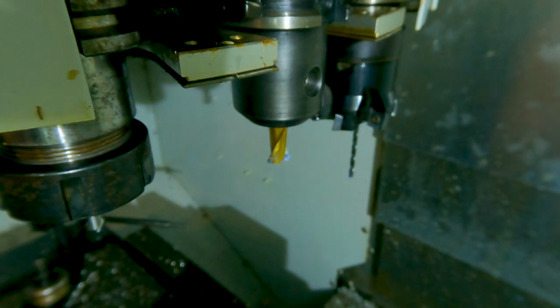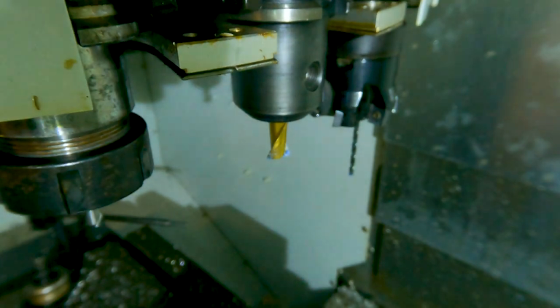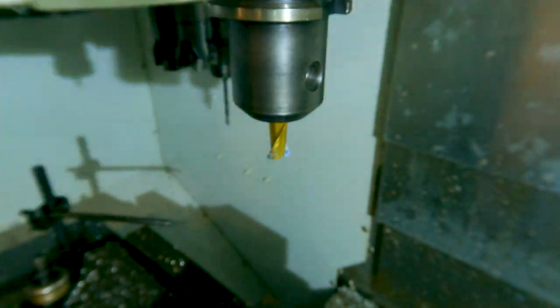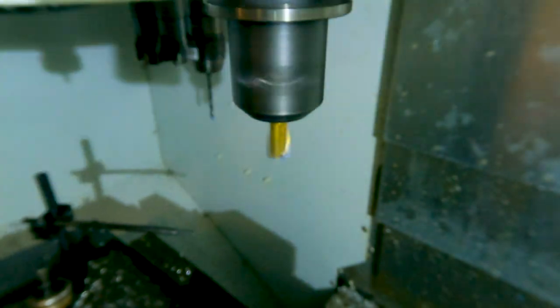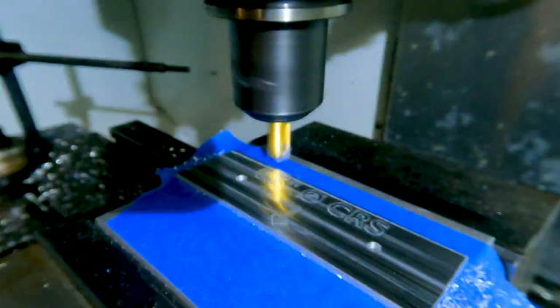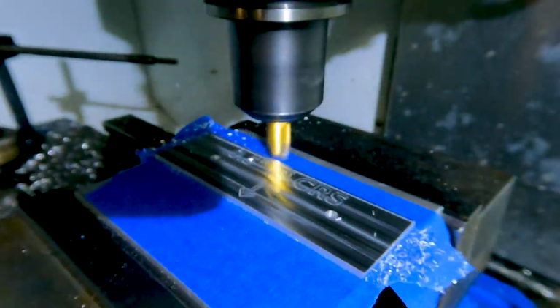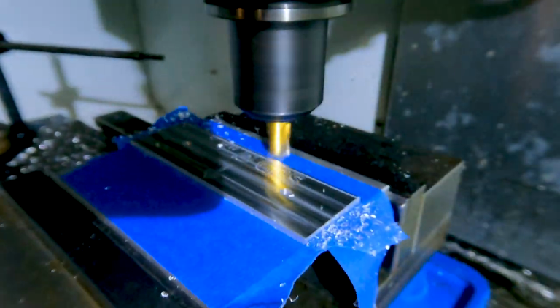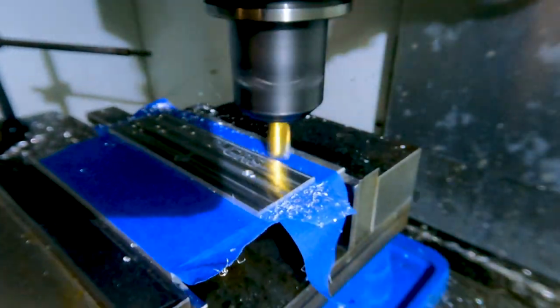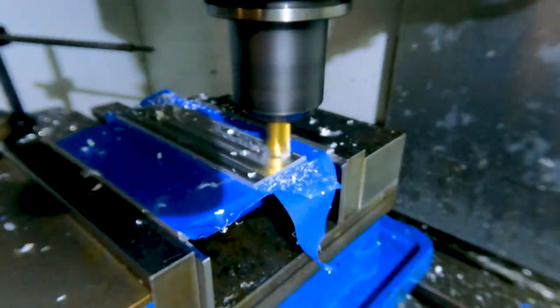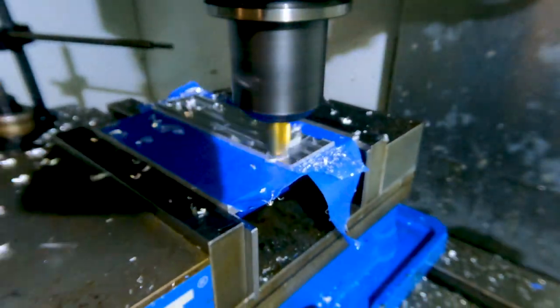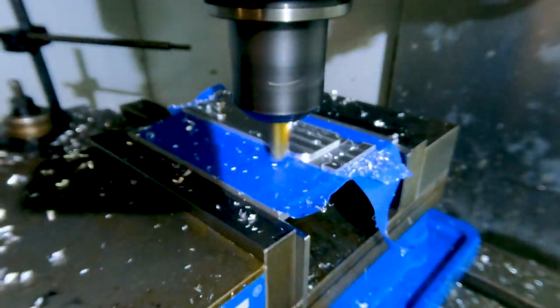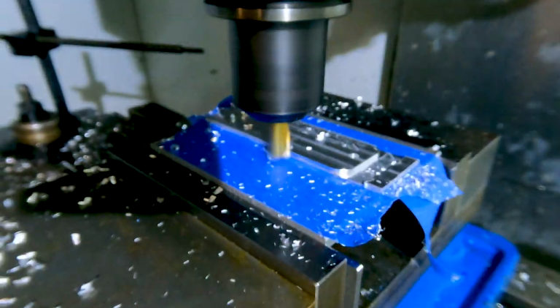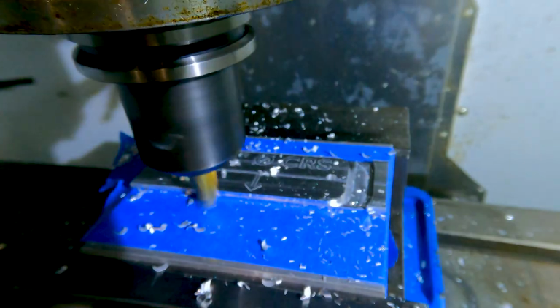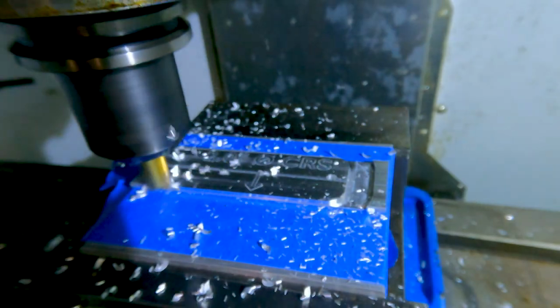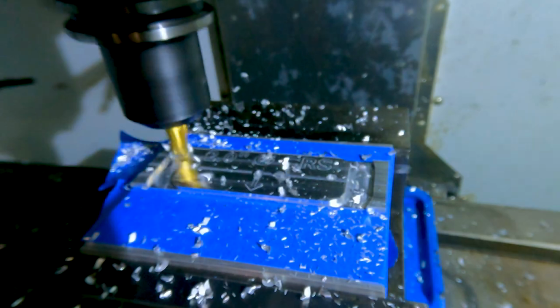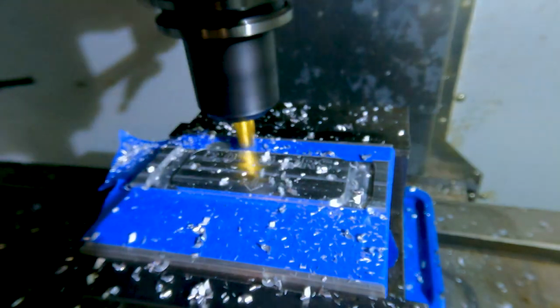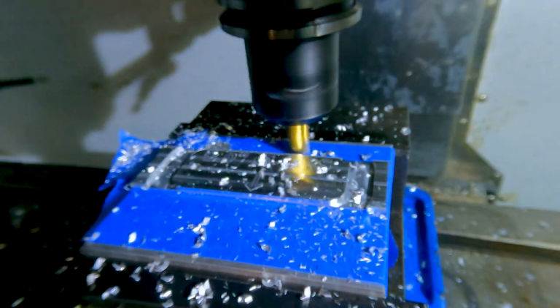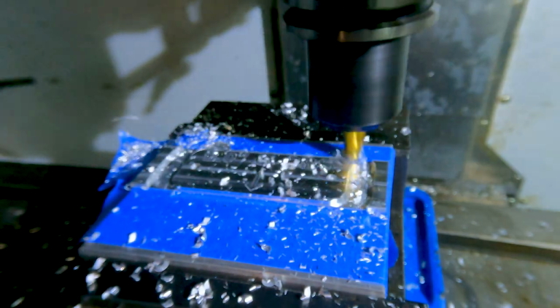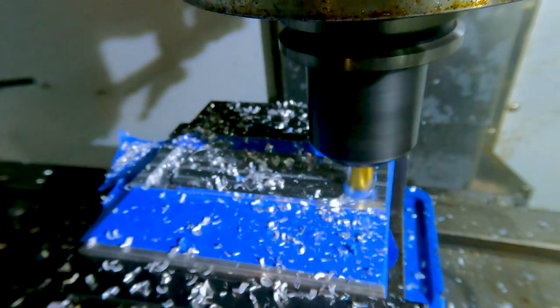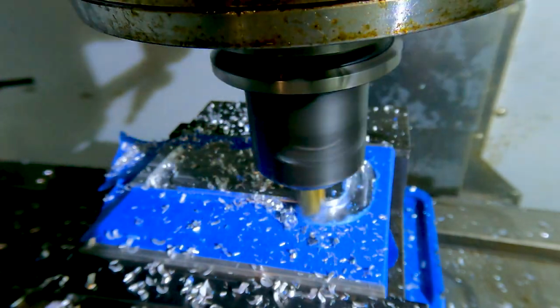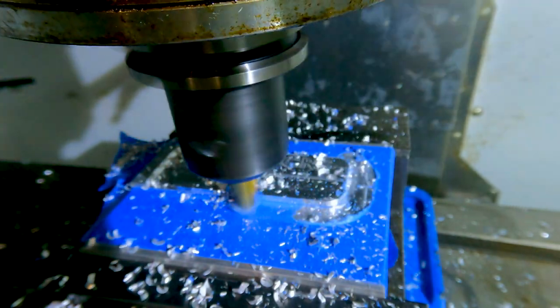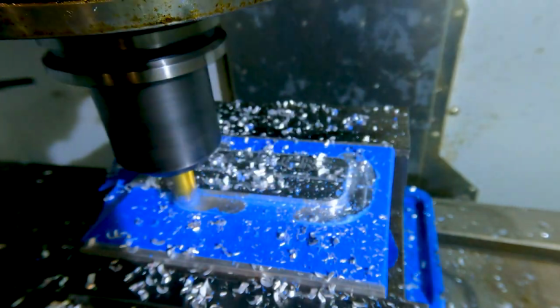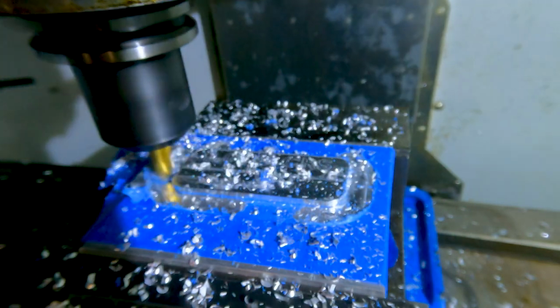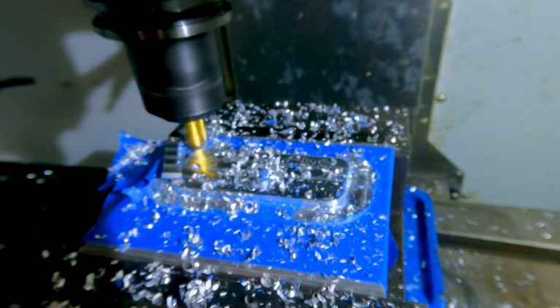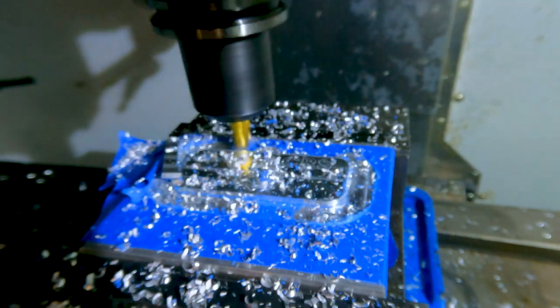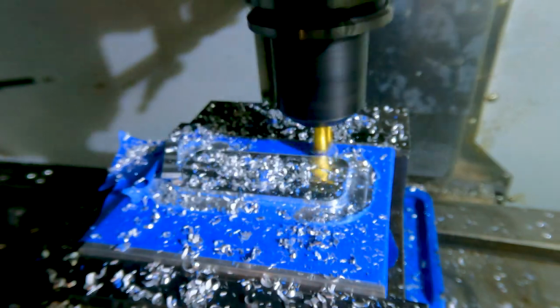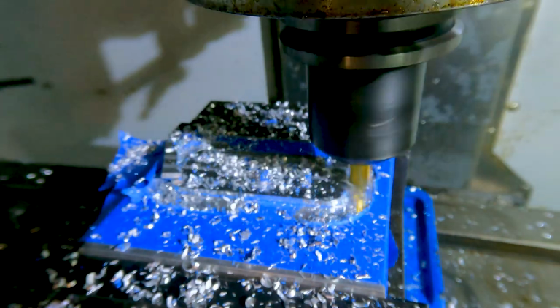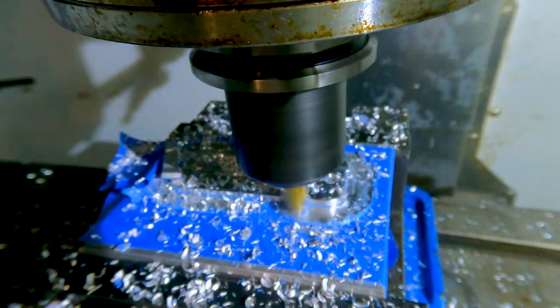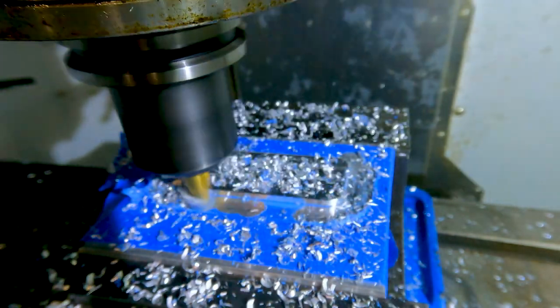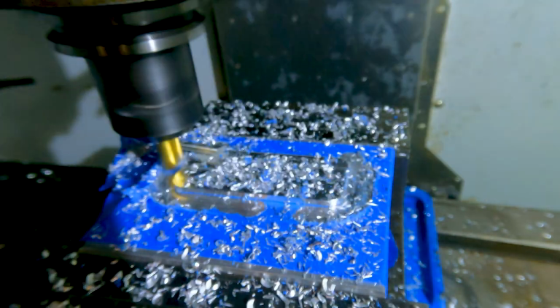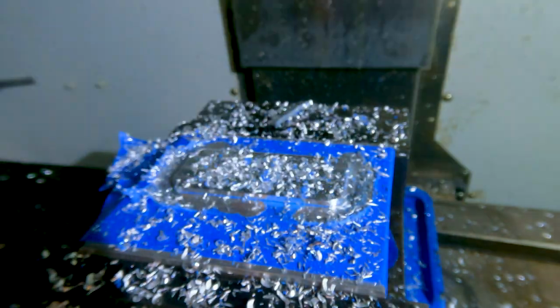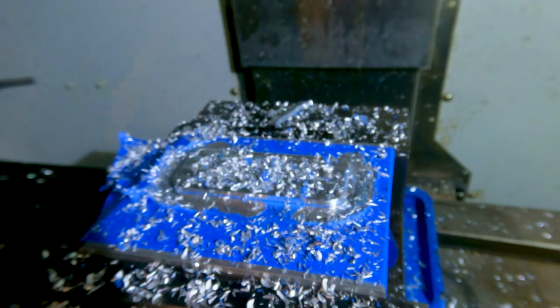Using the end mill around the profile of the part was the biggest test for the super glue, but it held strong. The only time it didn't hold was when I tried to use coolant — of course the tape got wet.